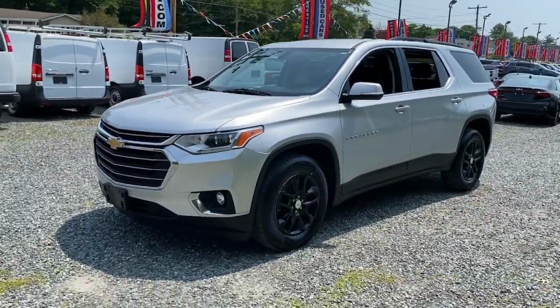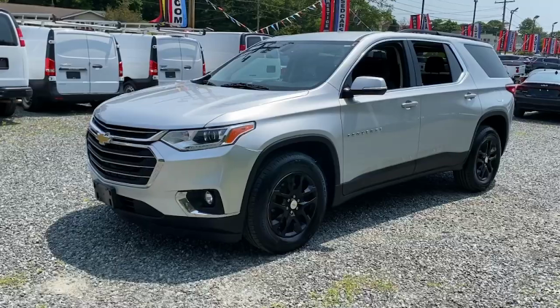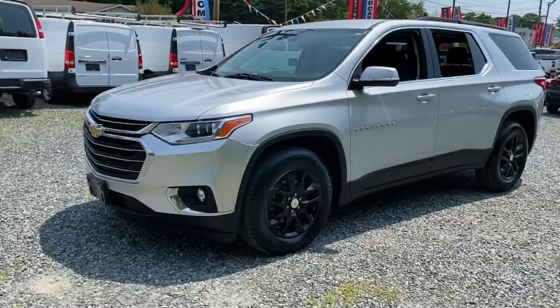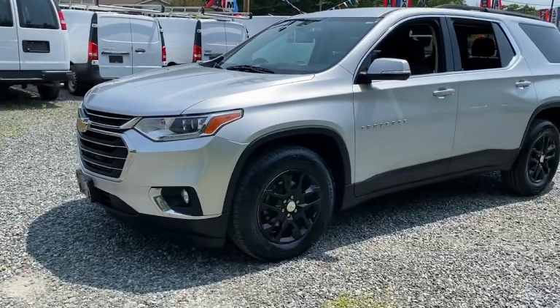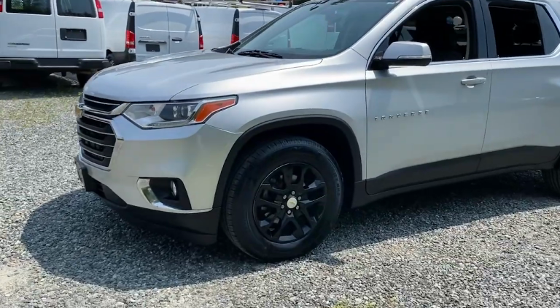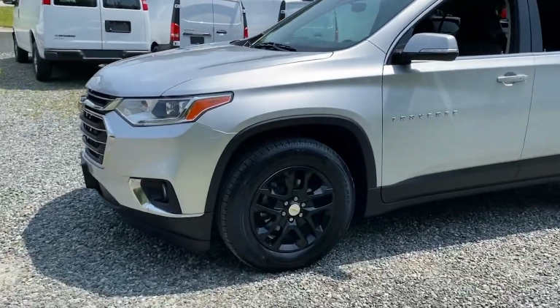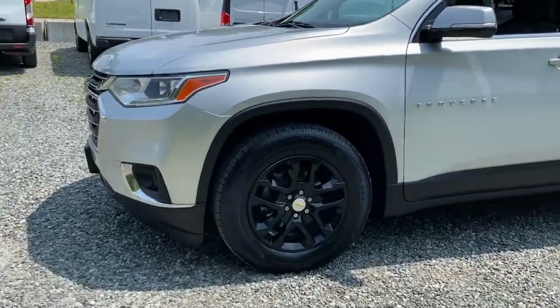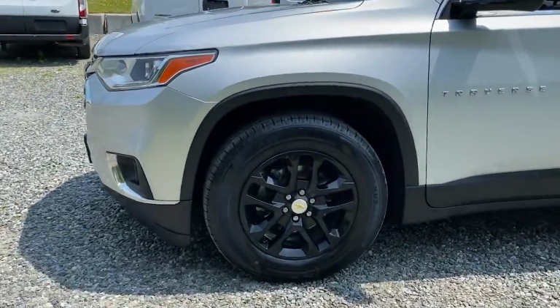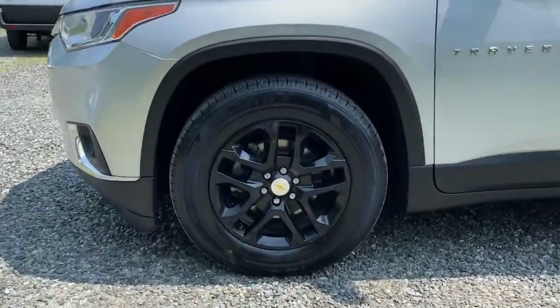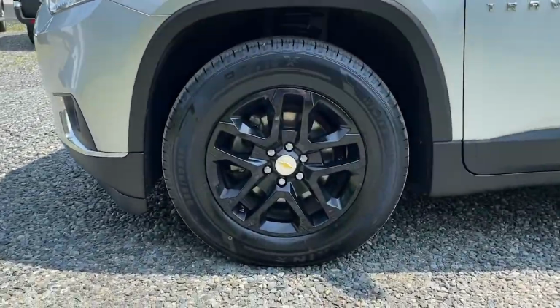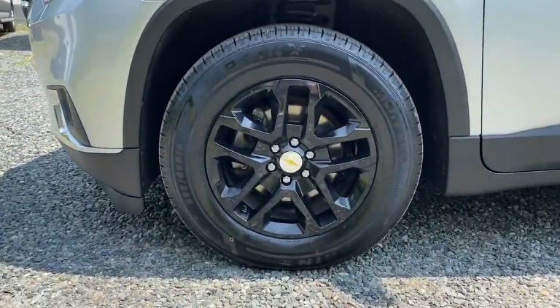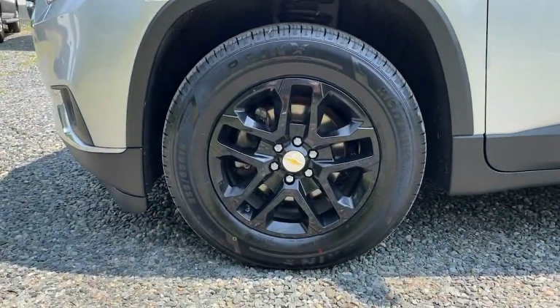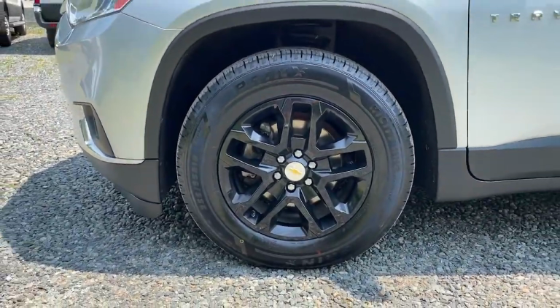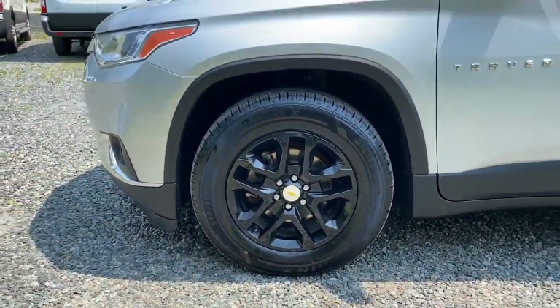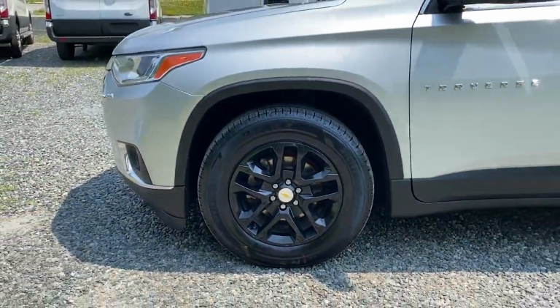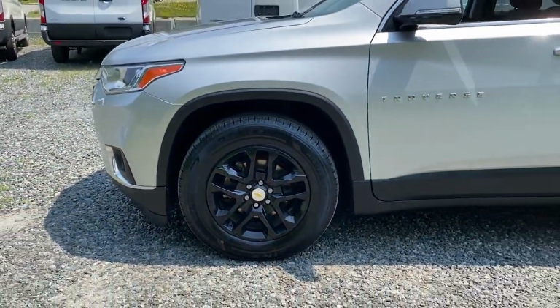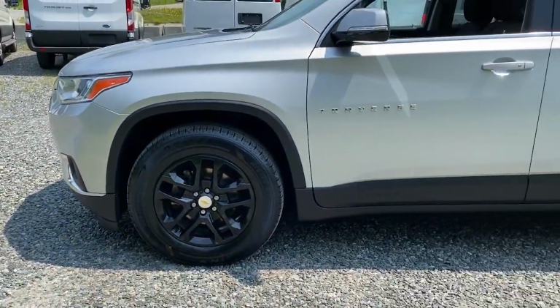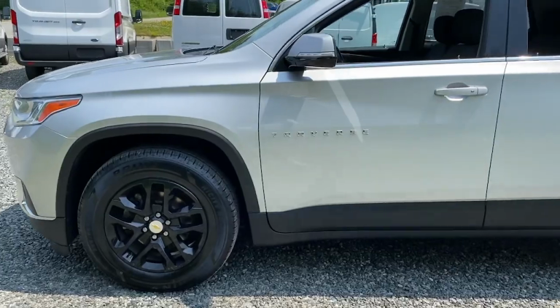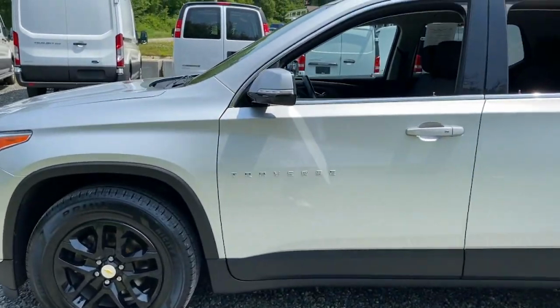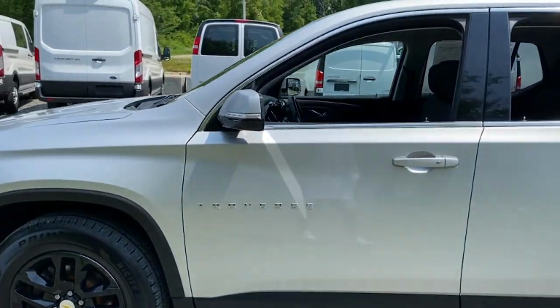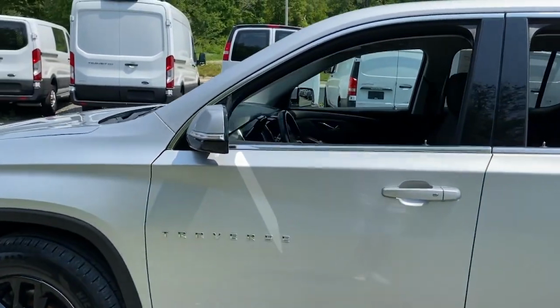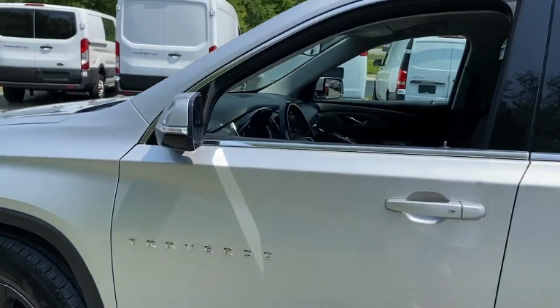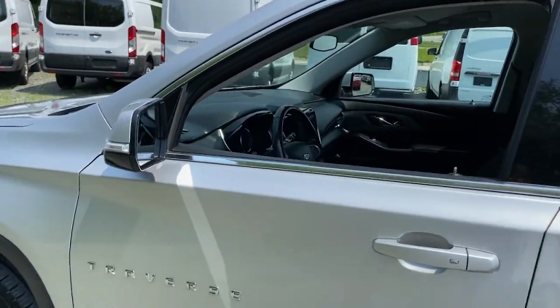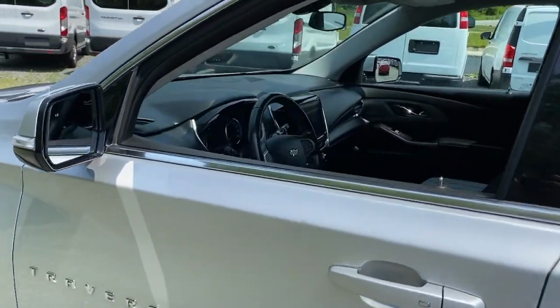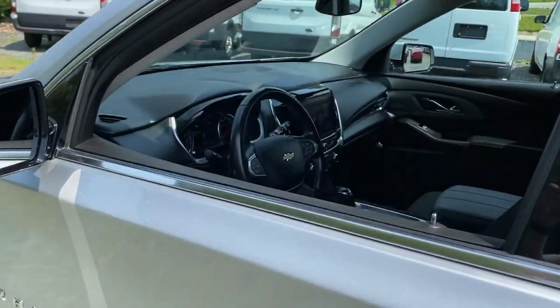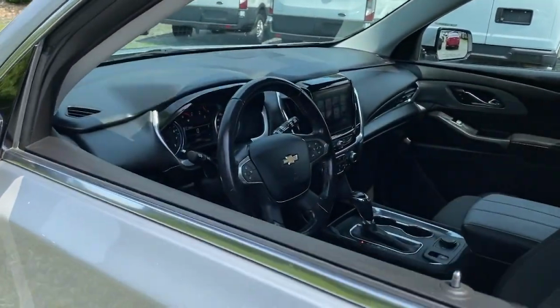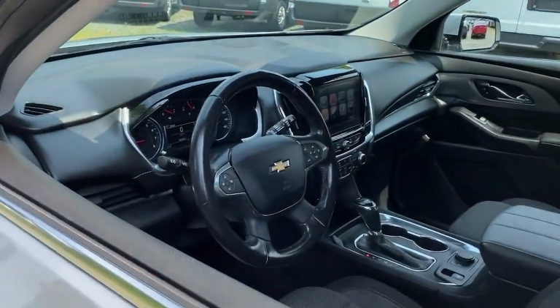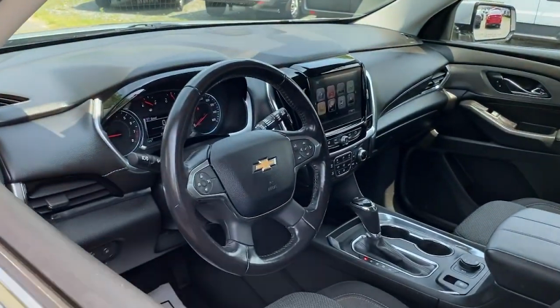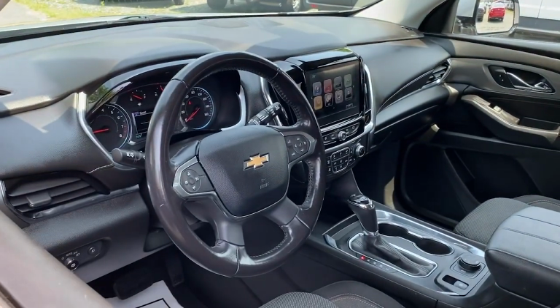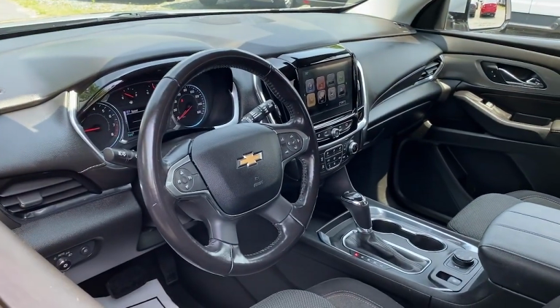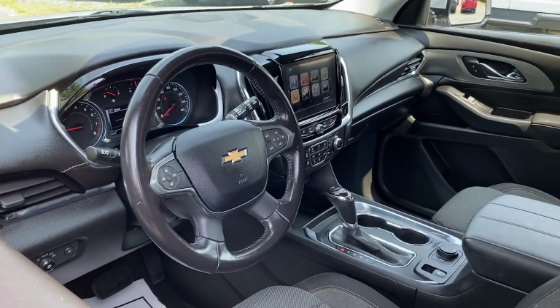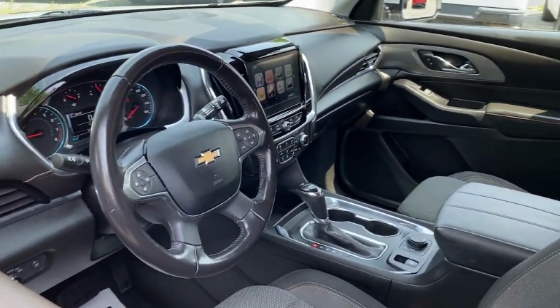The Traverse delivers all-weather capability, sleek styling, a spacious and quiet interior, ample cargo storage, and technology that keeps you safe and connected wherever your adventures may take you.